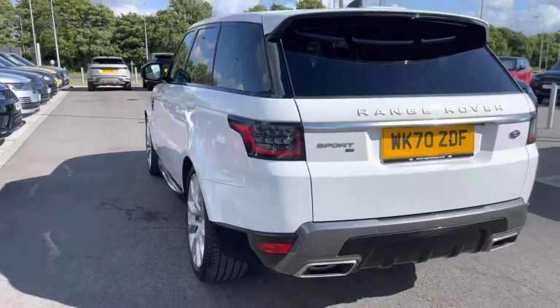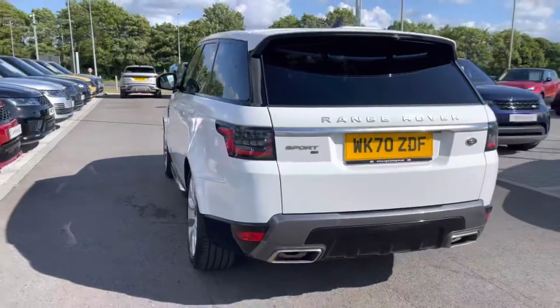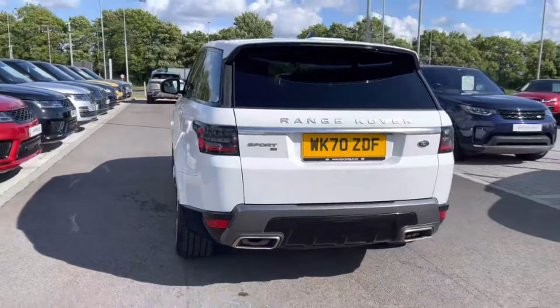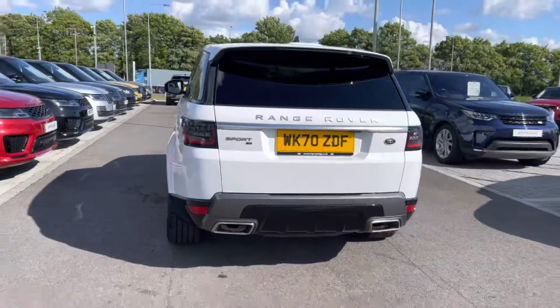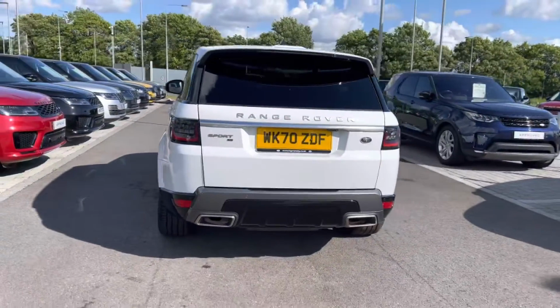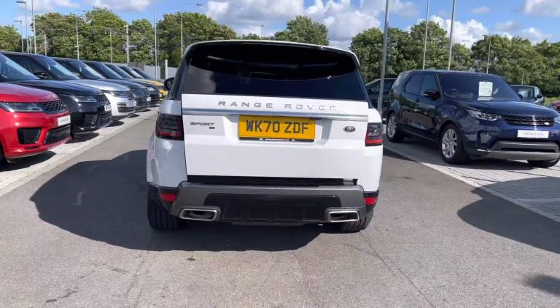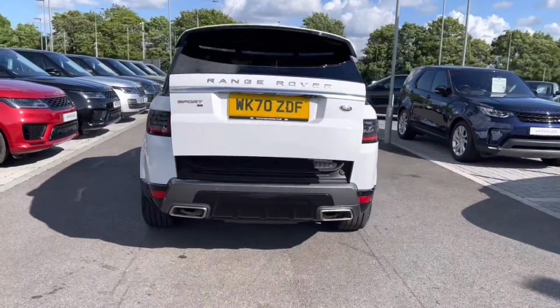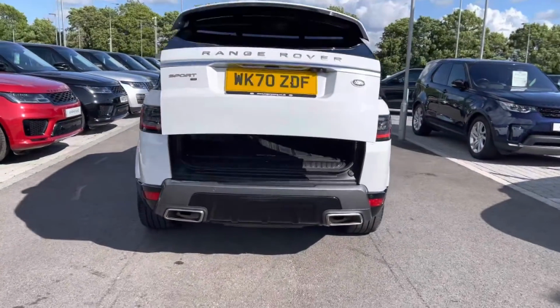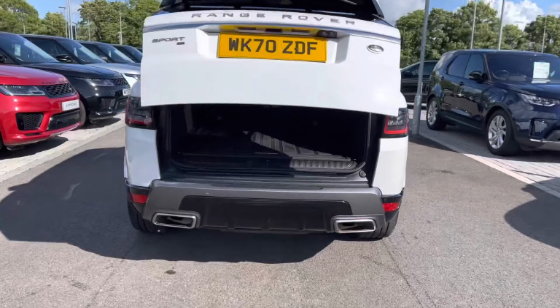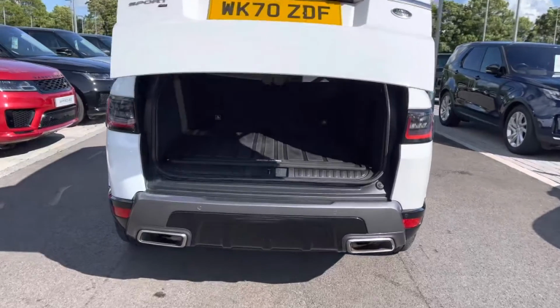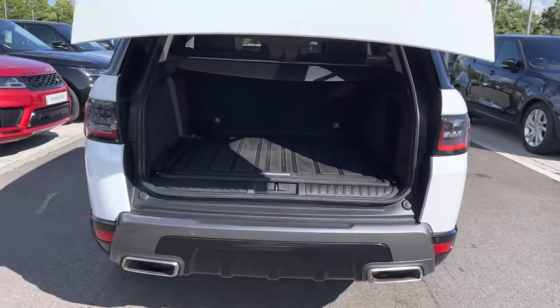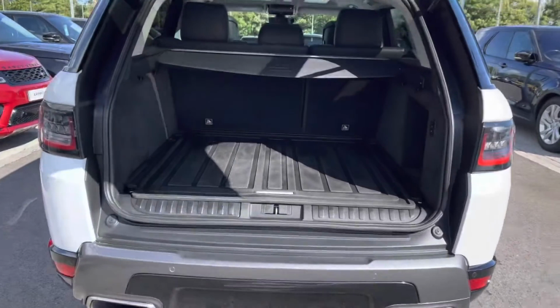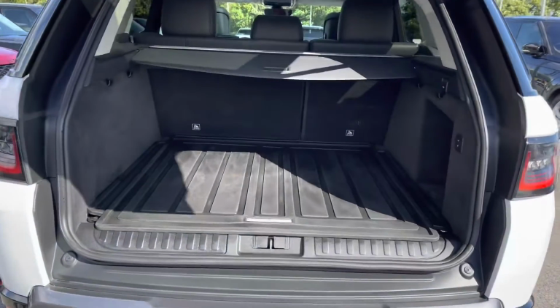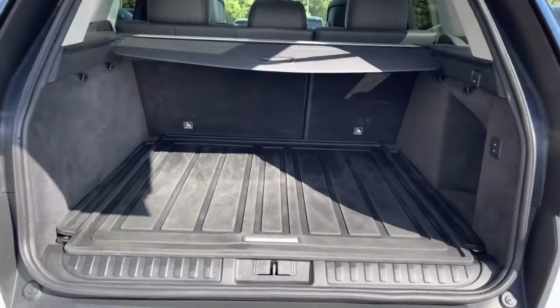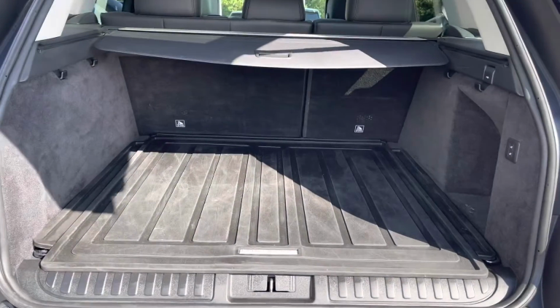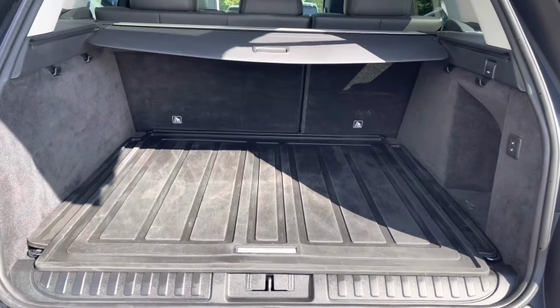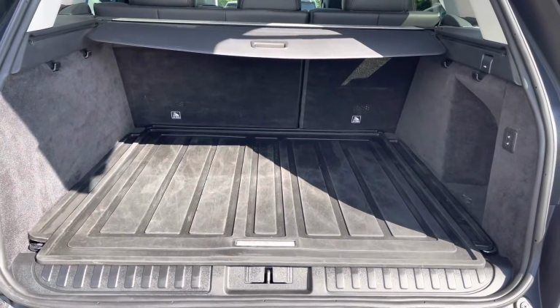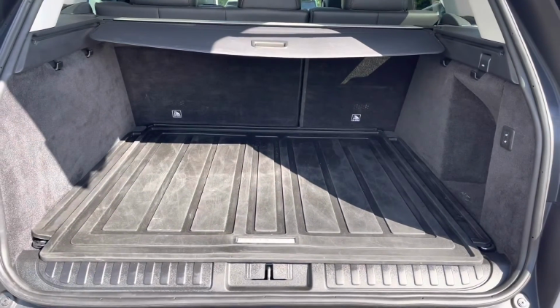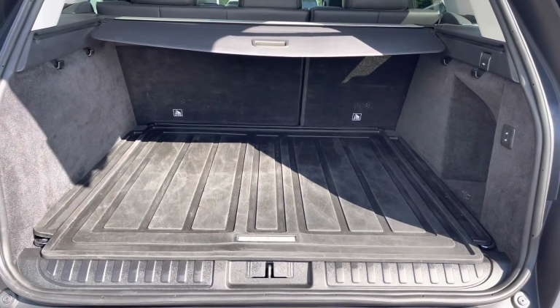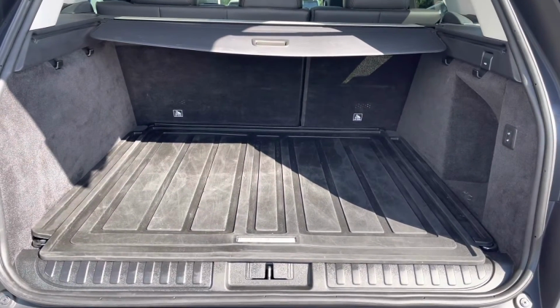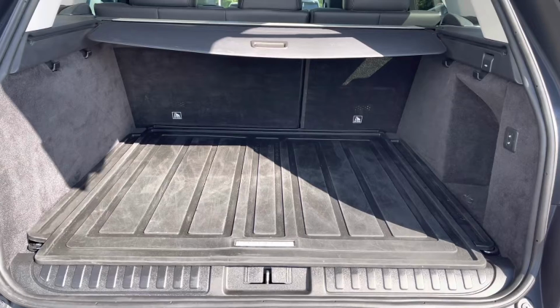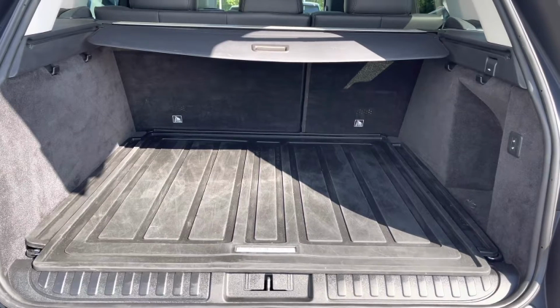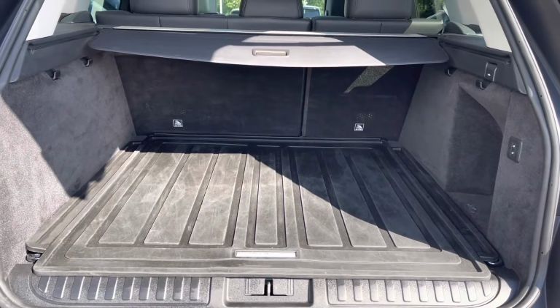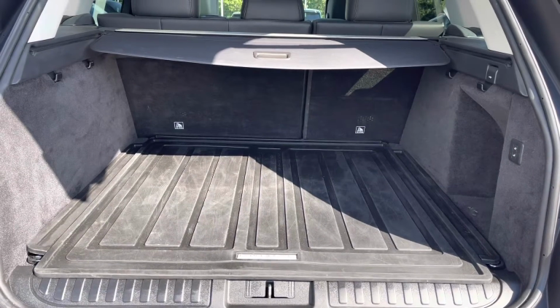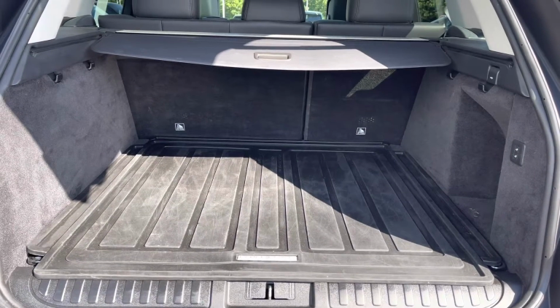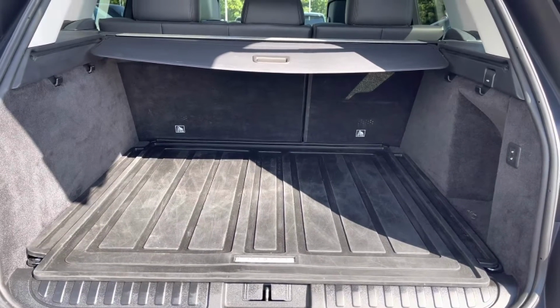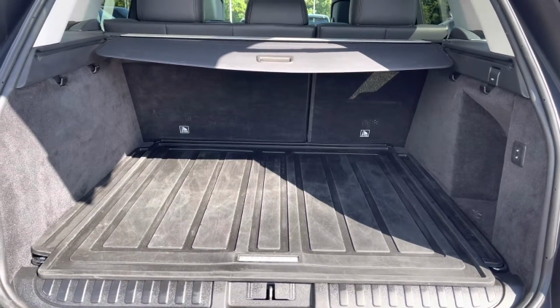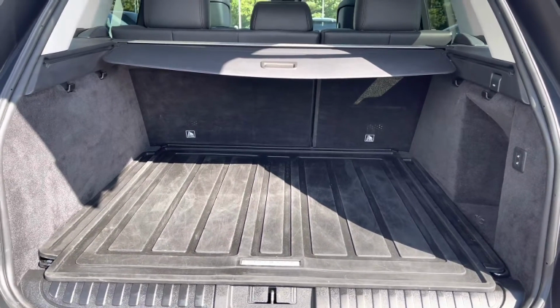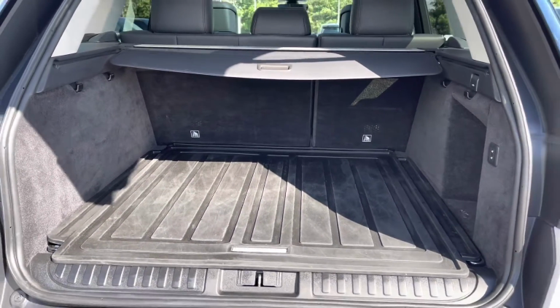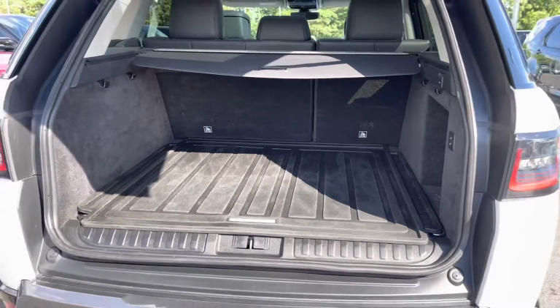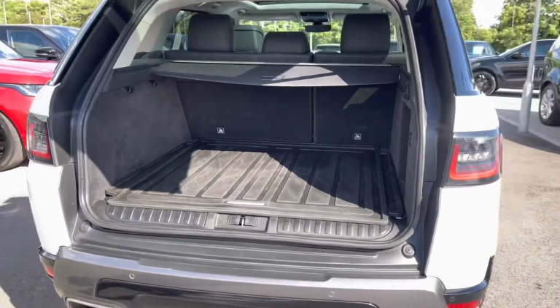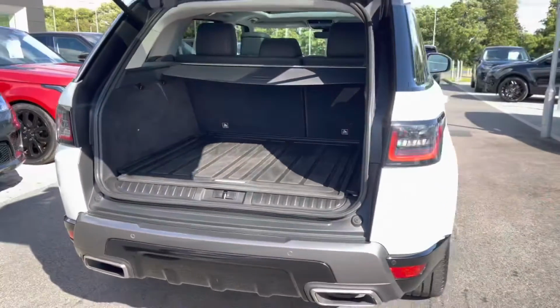You also have a powered tailgate which is really helpful if you do have your hands full. As you can see, you've got plenty of space for personal items such as golf clubs and pushchairs, and you can also put the seats down if you do need extra room.